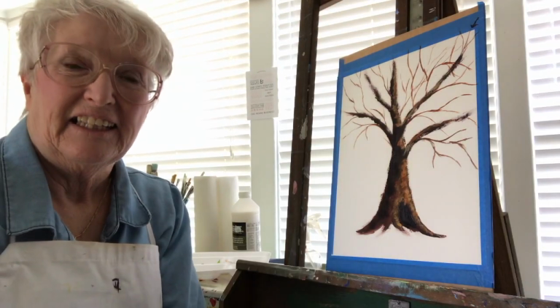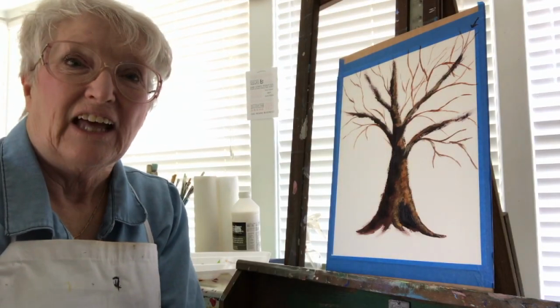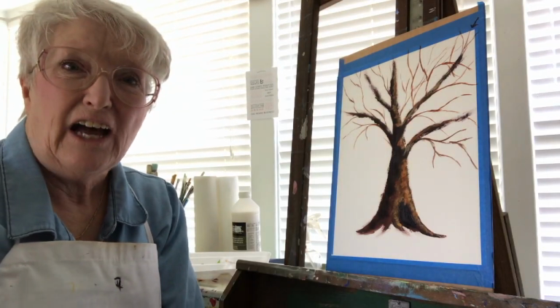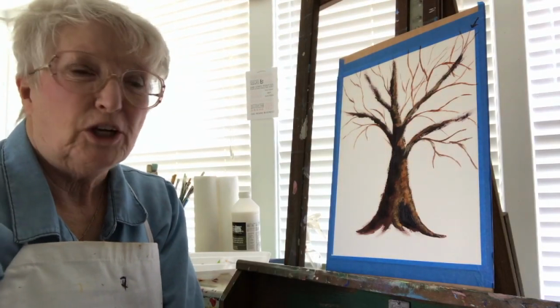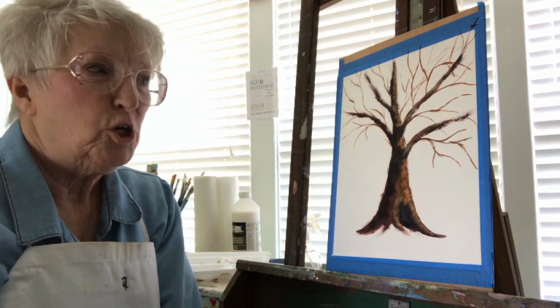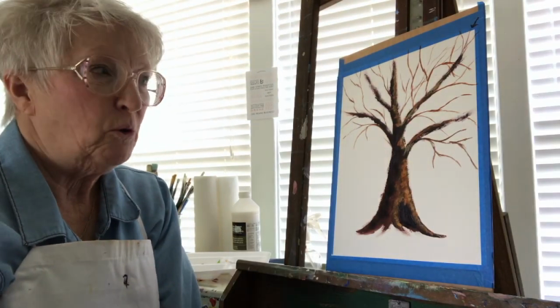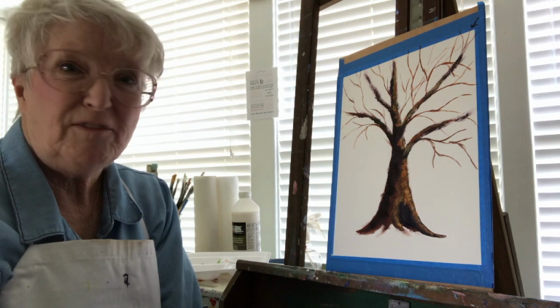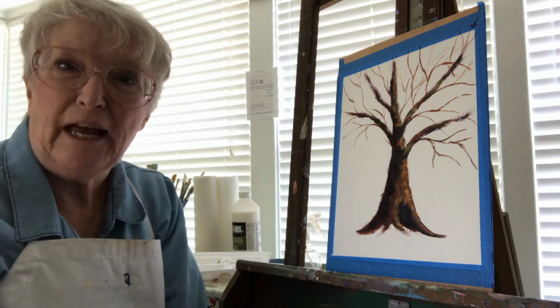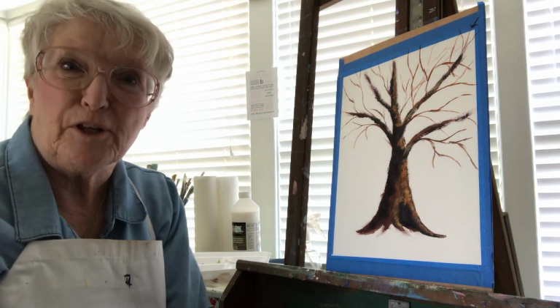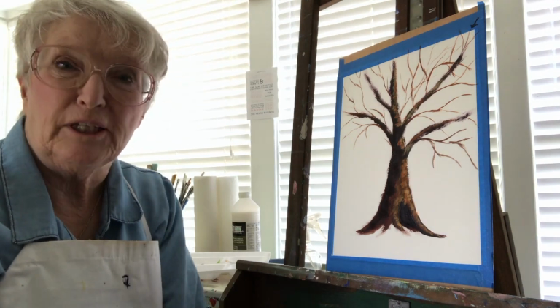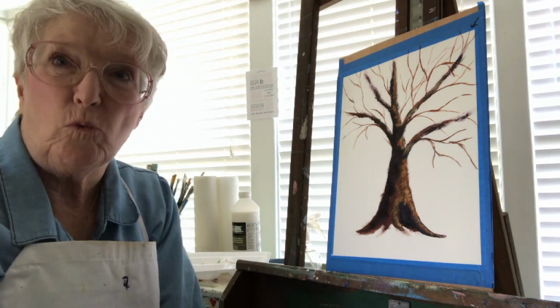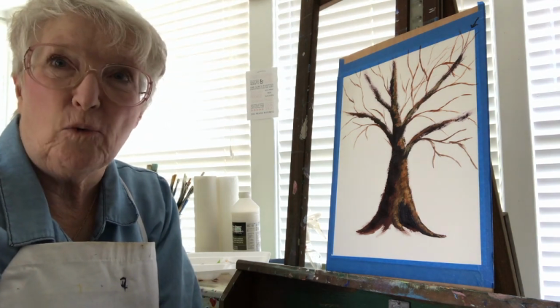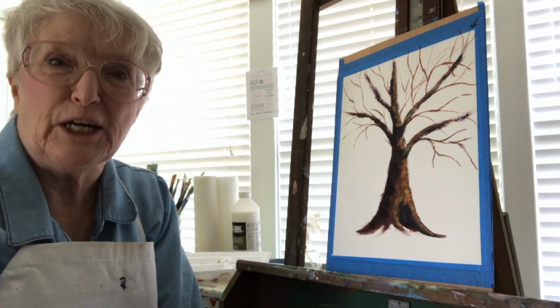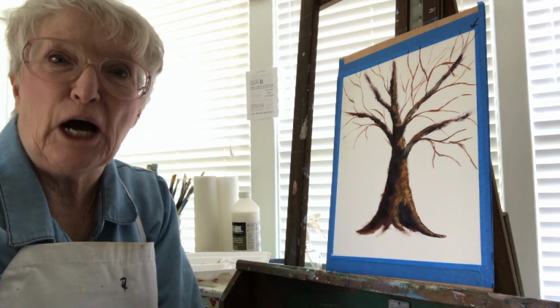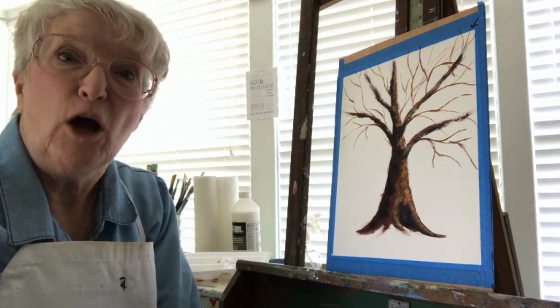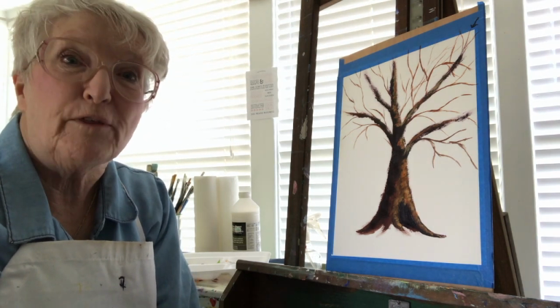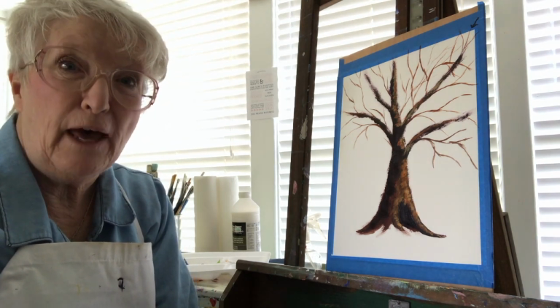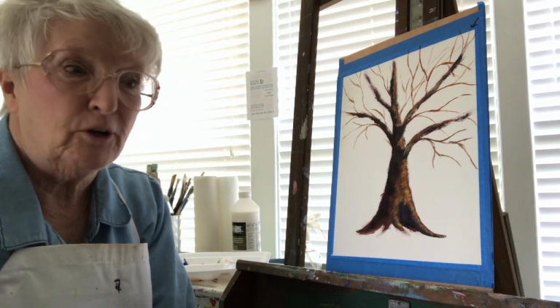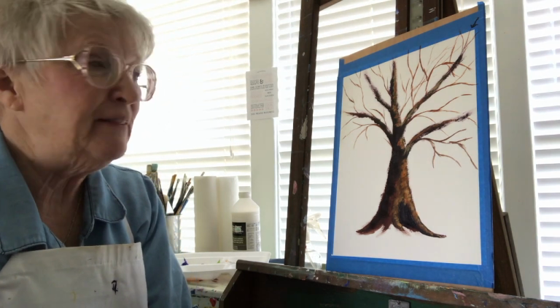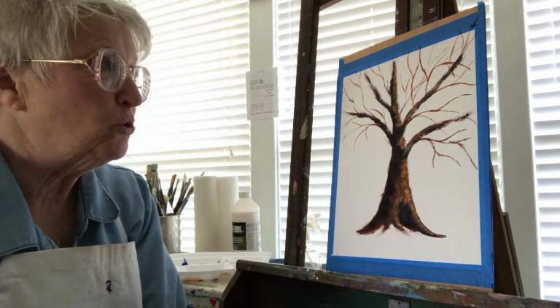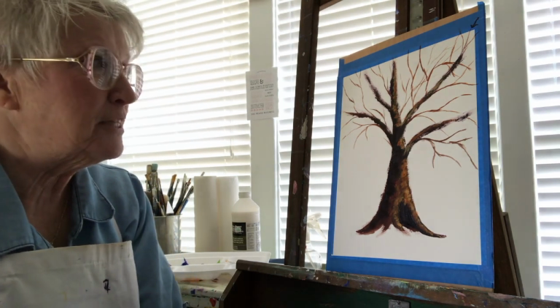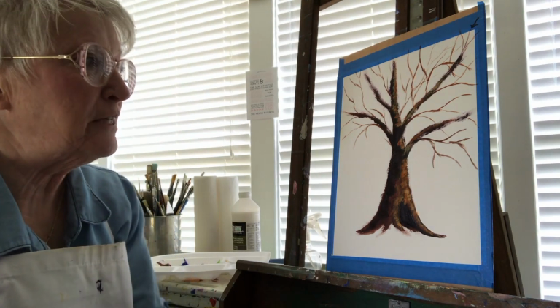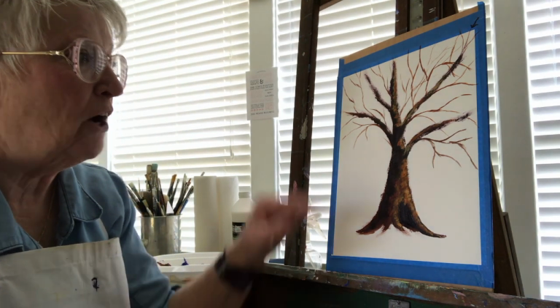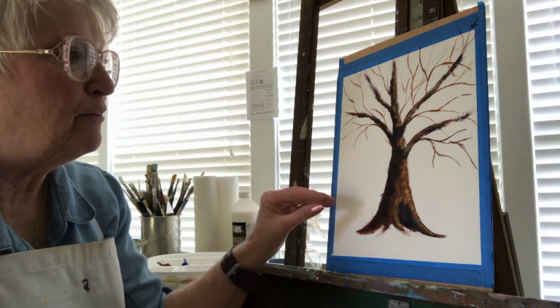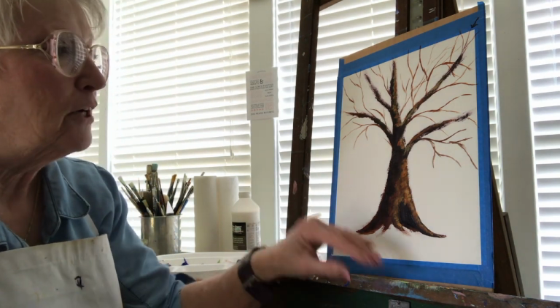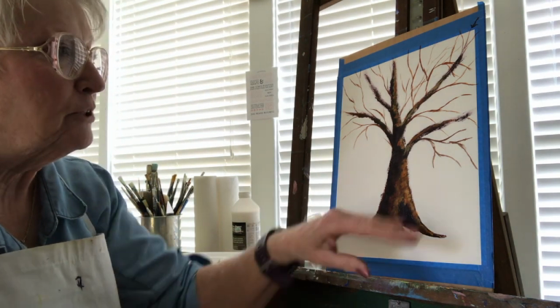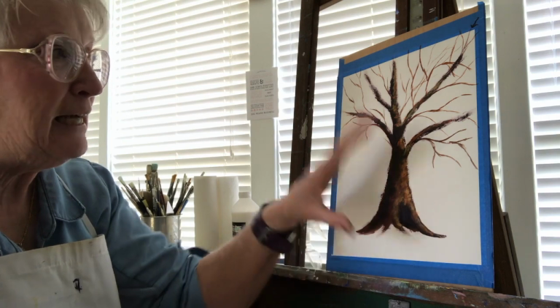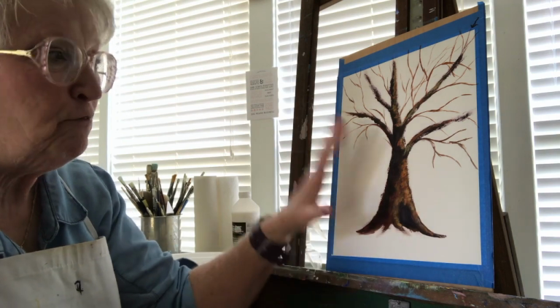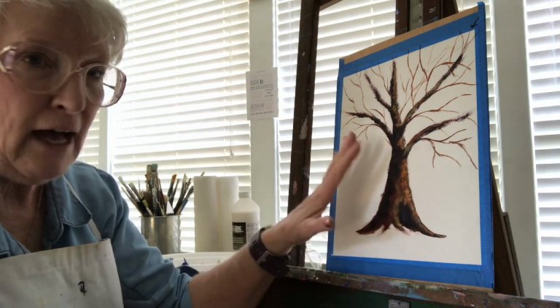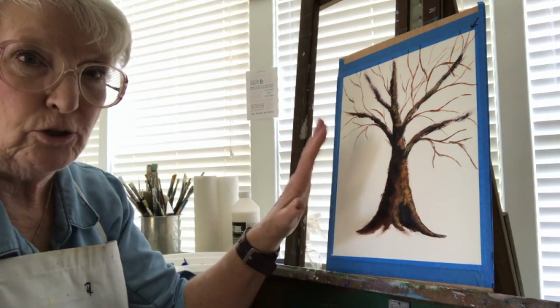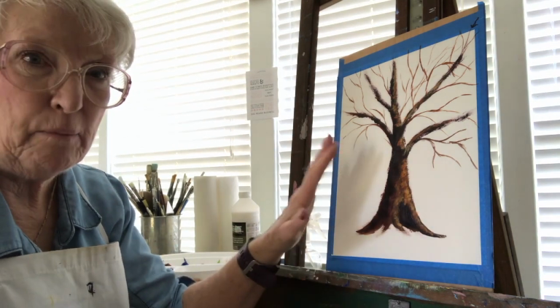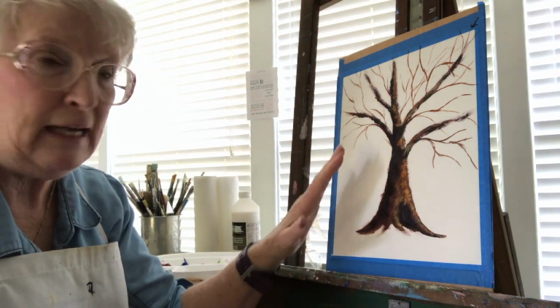Hi, Sharon Durbin Graves, Painting with Acrylics 101.com, with another in this short series of creating value in a painting.